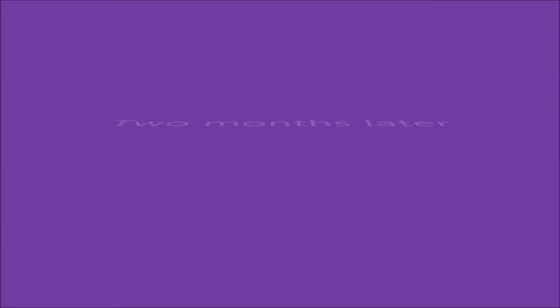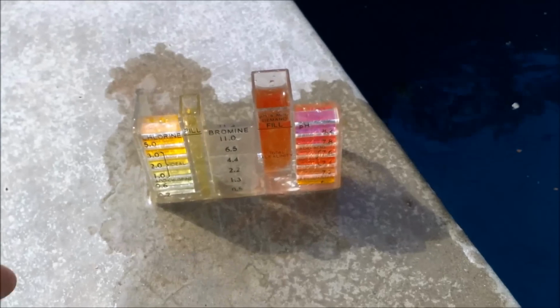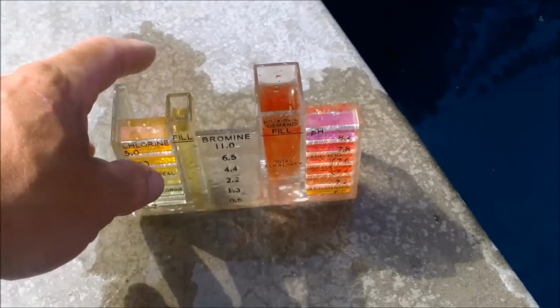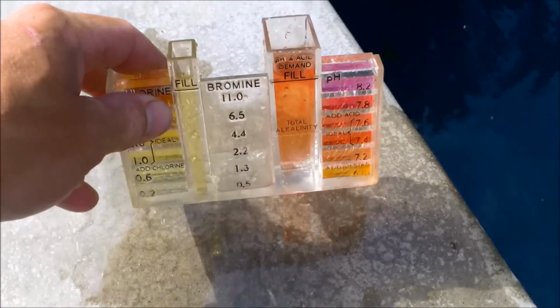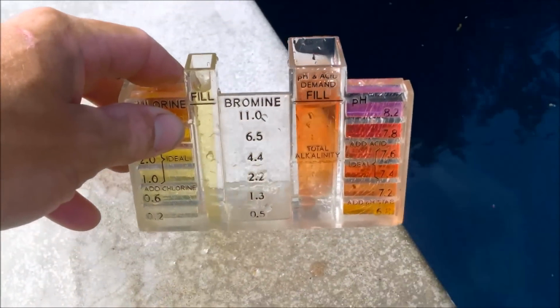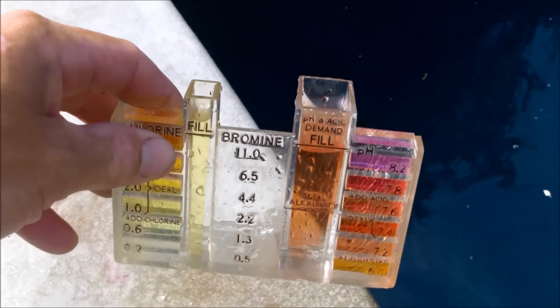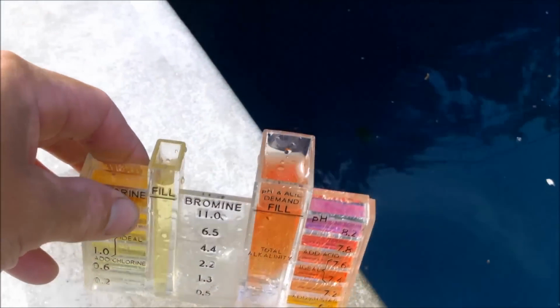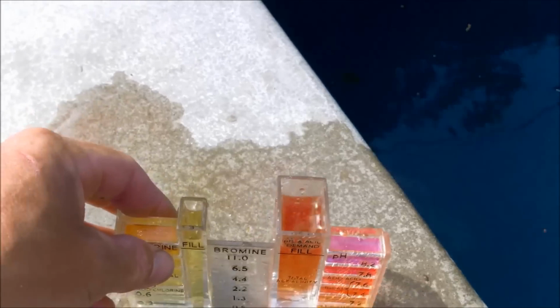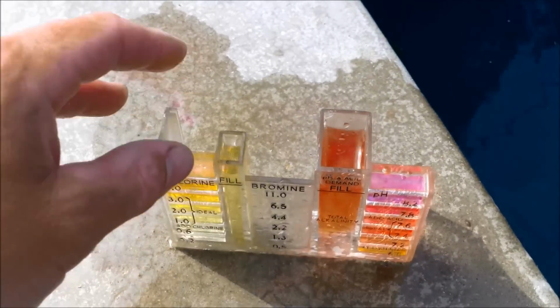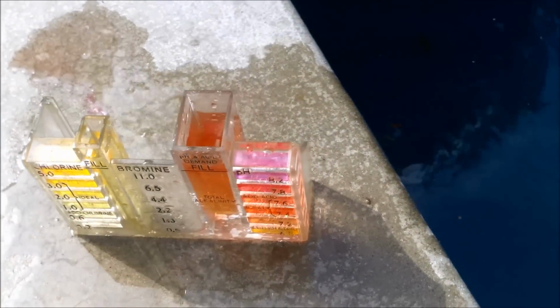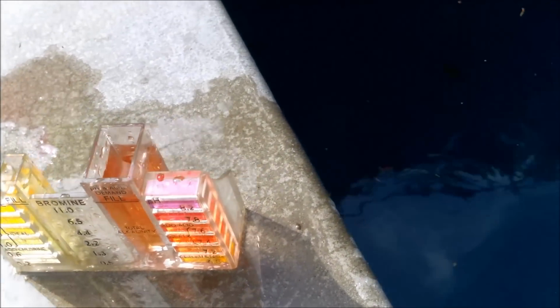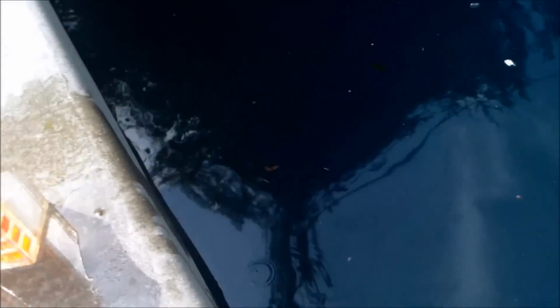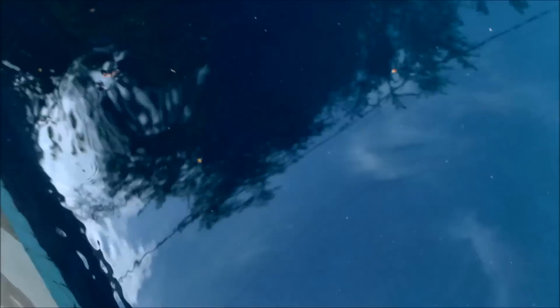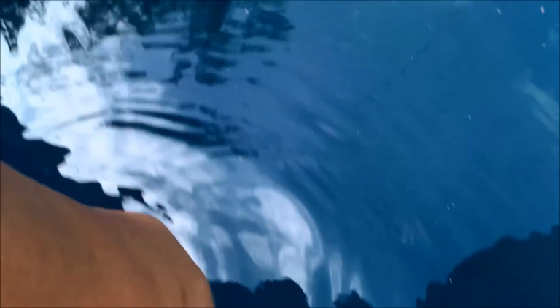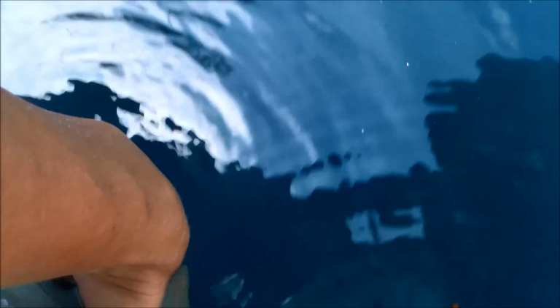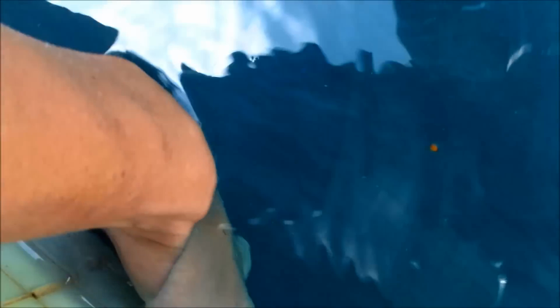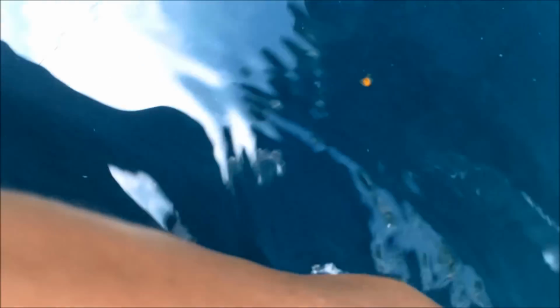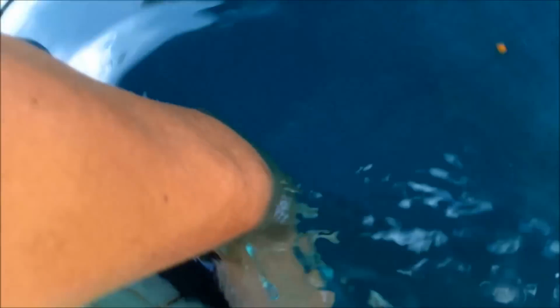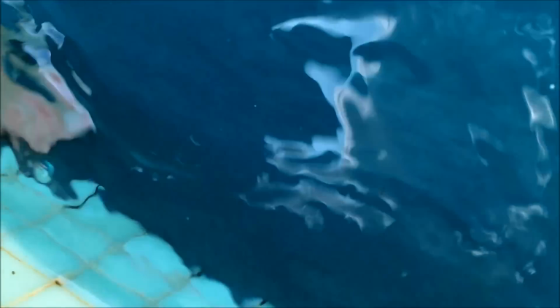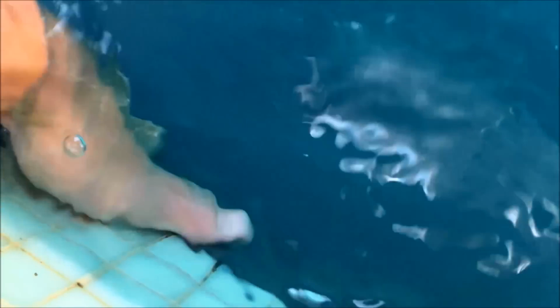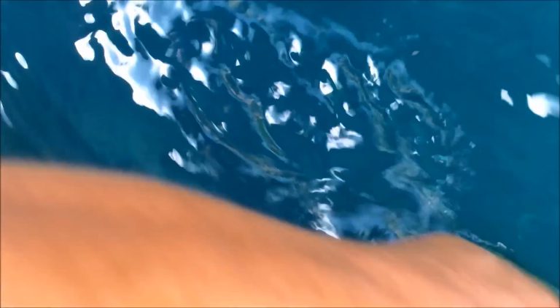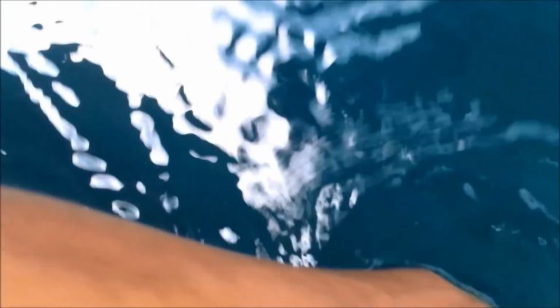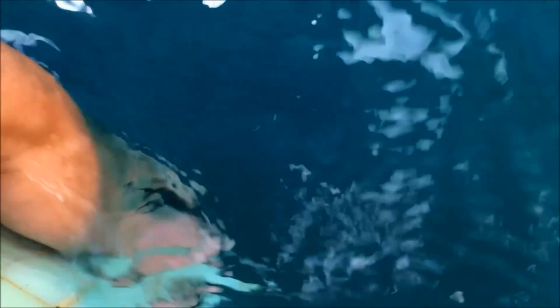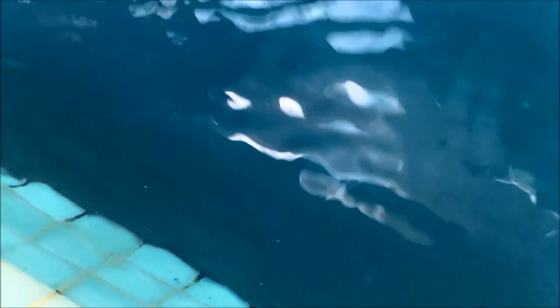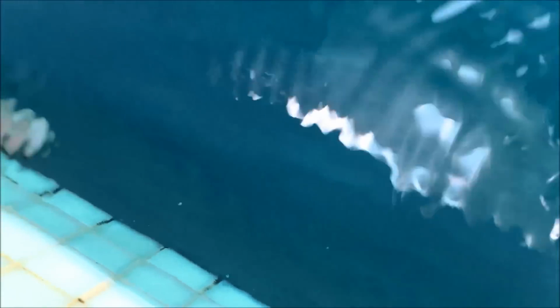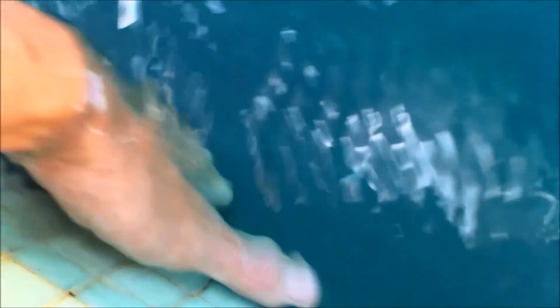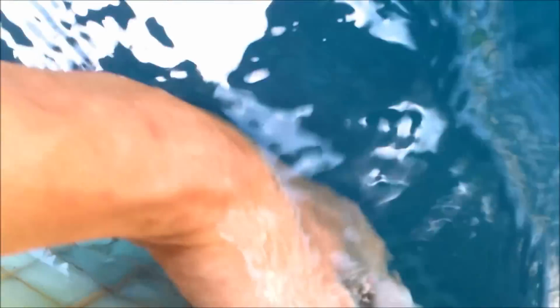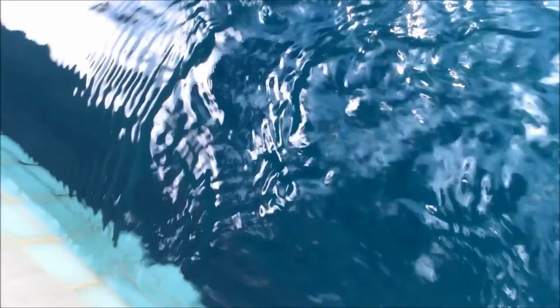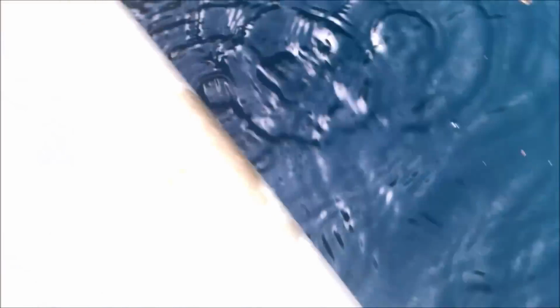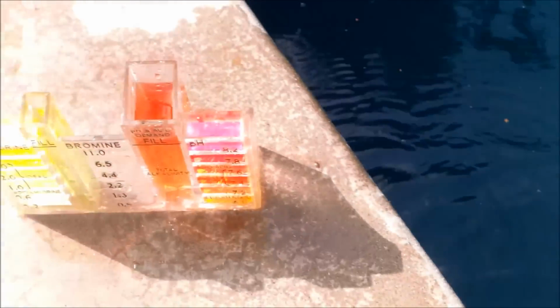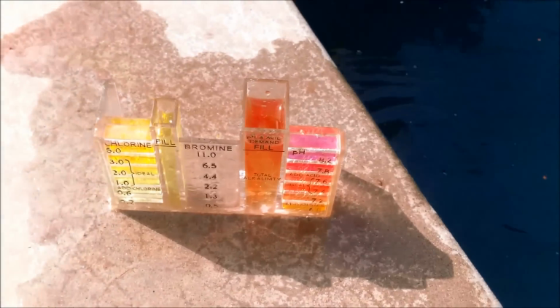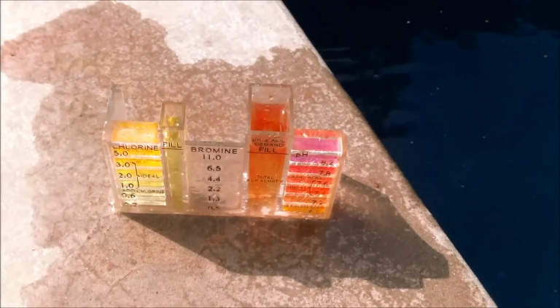After about two months of aggressively treating this pool — balancing the chemicals, the pH, and the alkalinity — the plaster is really smooth. All the scaling is gone. It took a while, but it's an effective treatment.